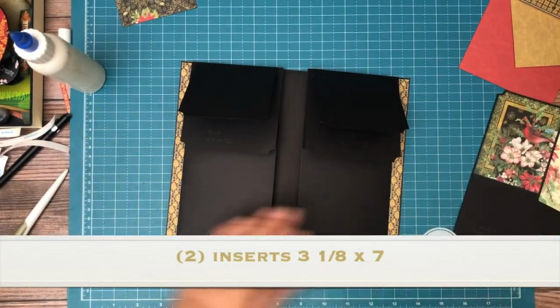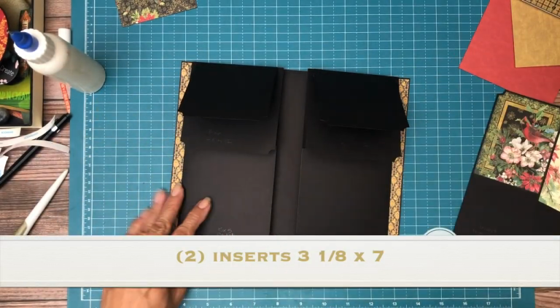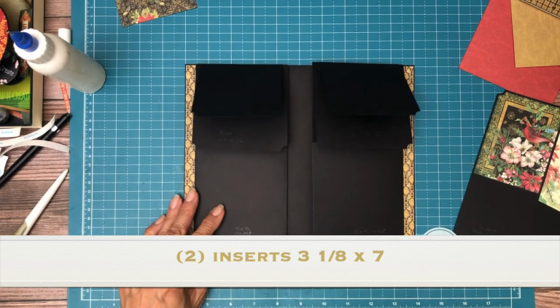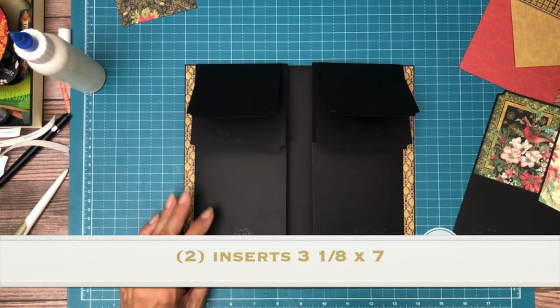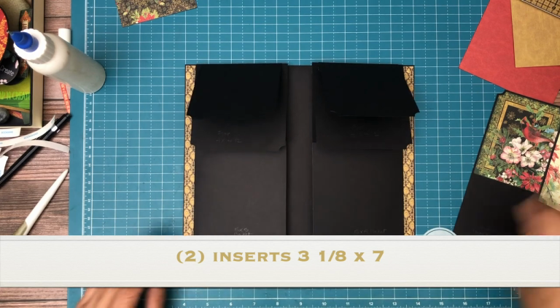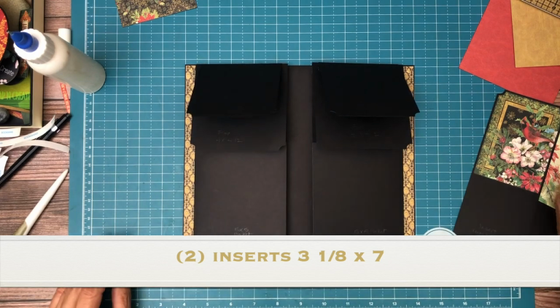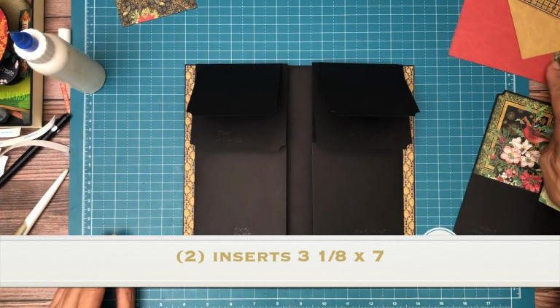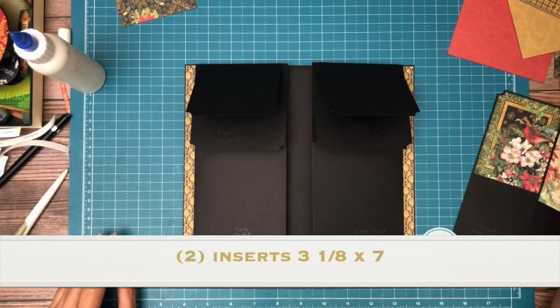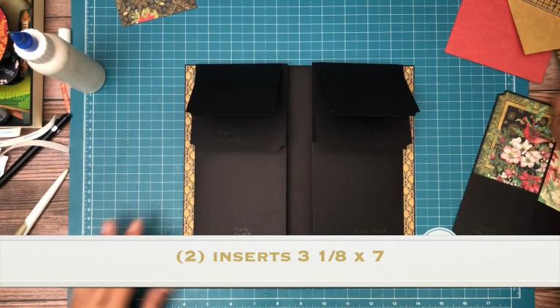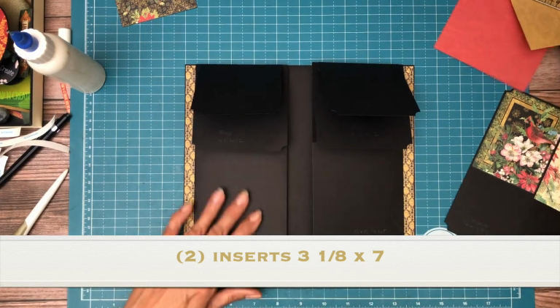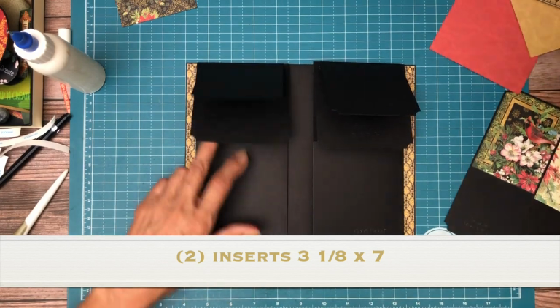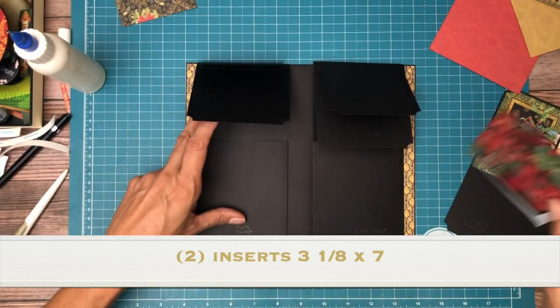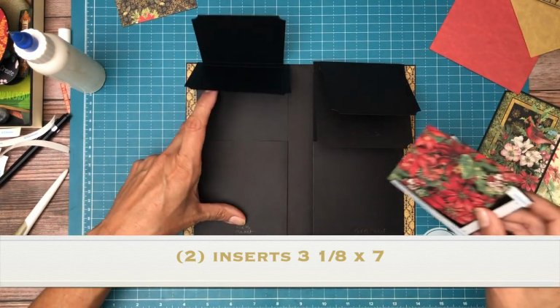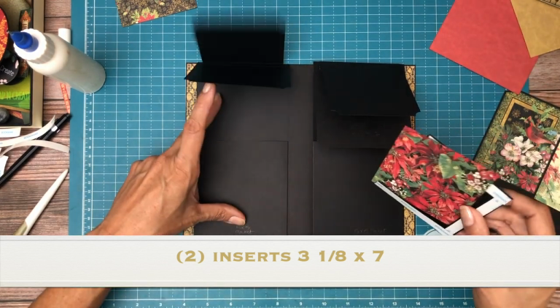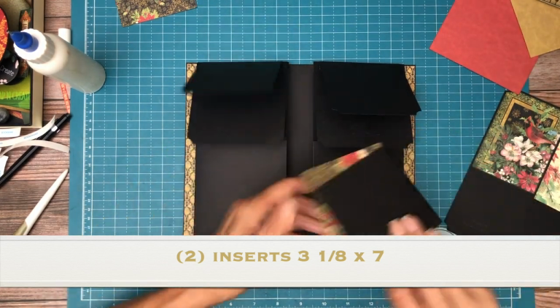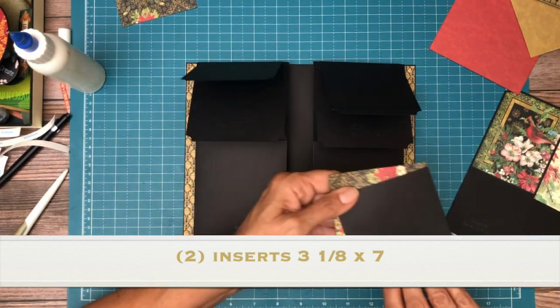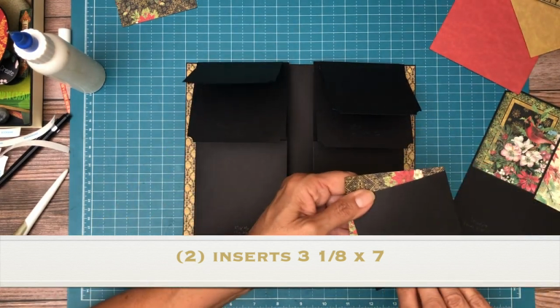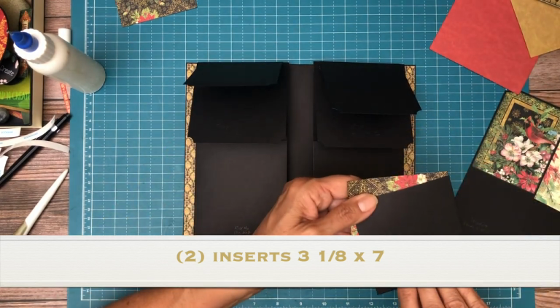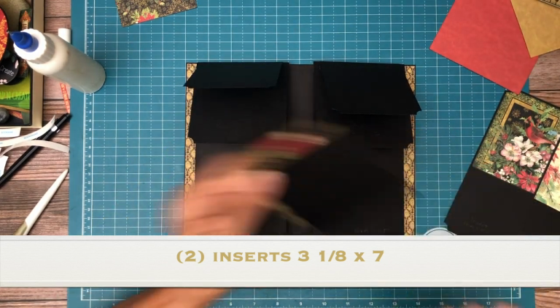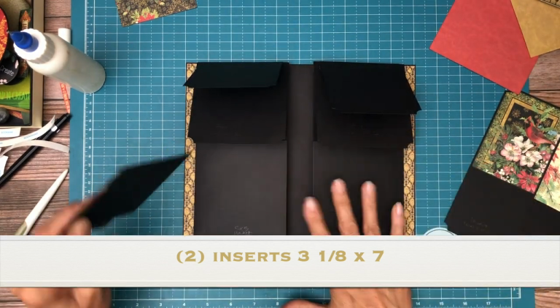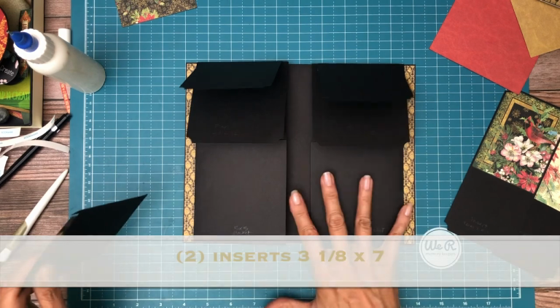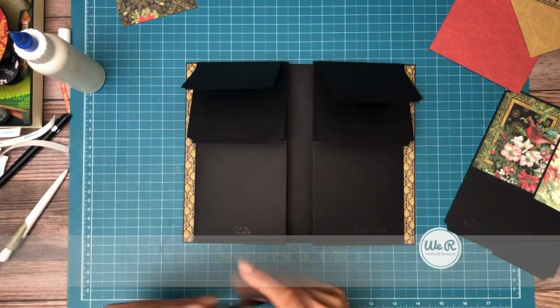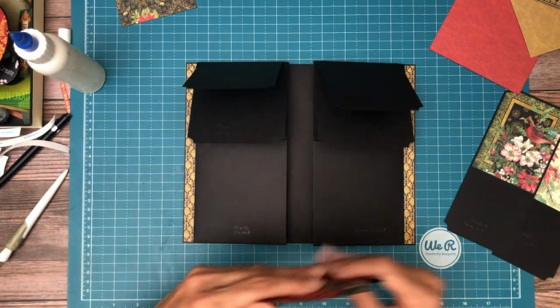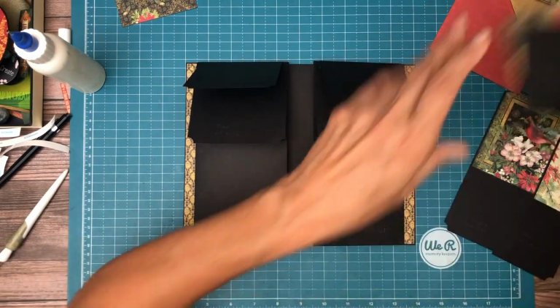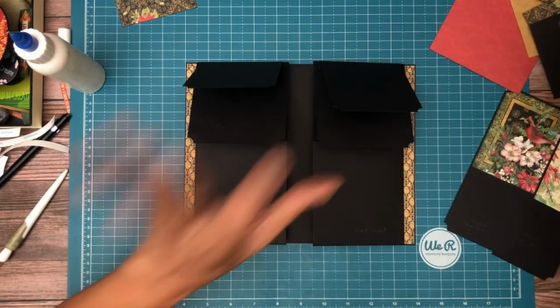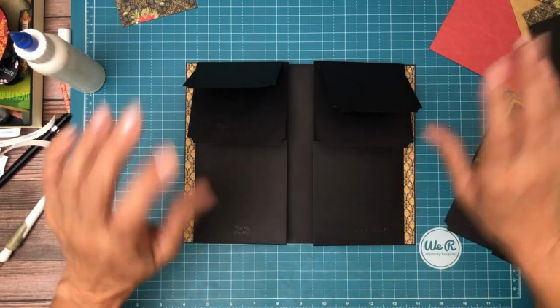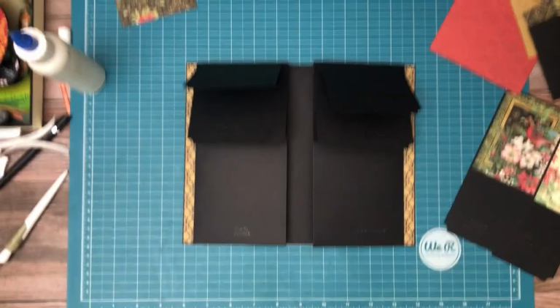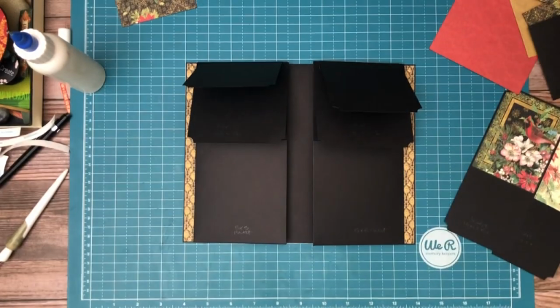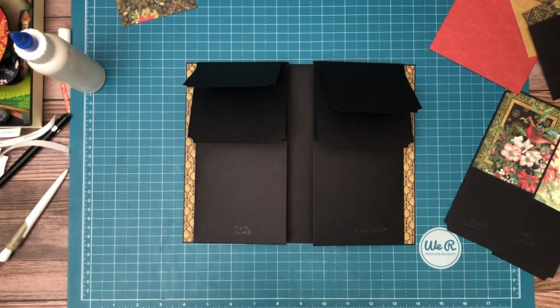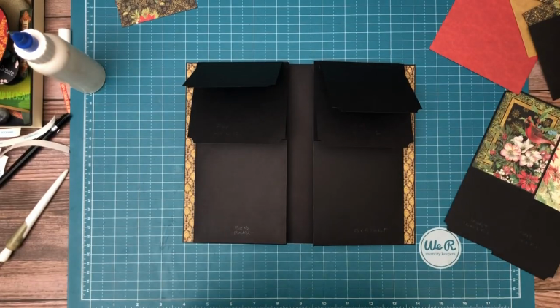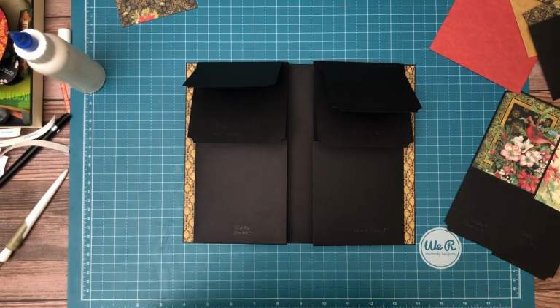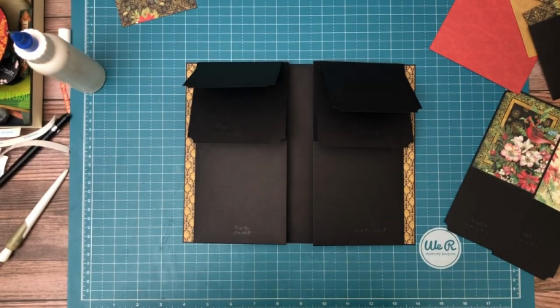The next thing we're going to do is install... actually, we have to put paper down first. So I'm going to take a quick break, organize, and I'll be right back.